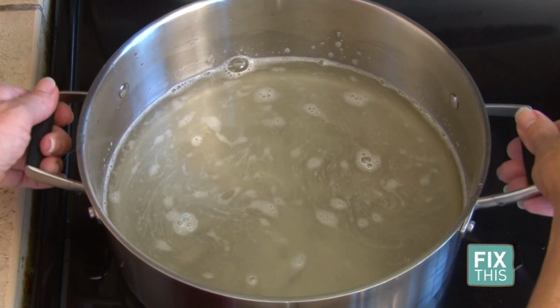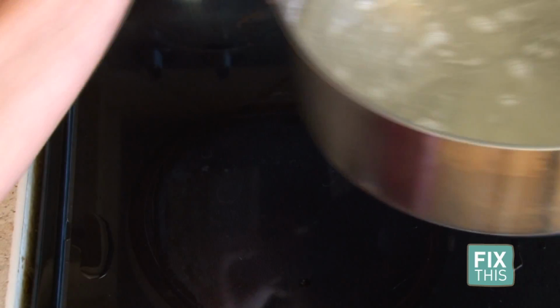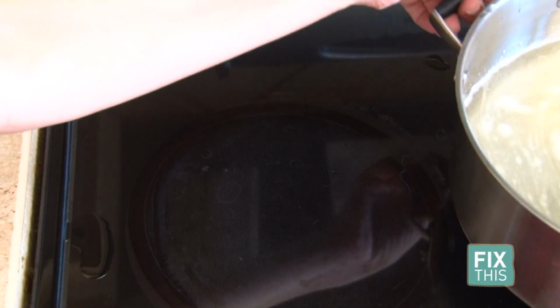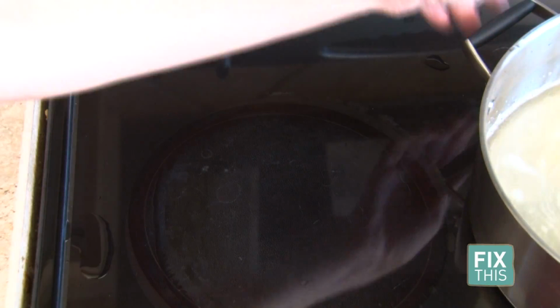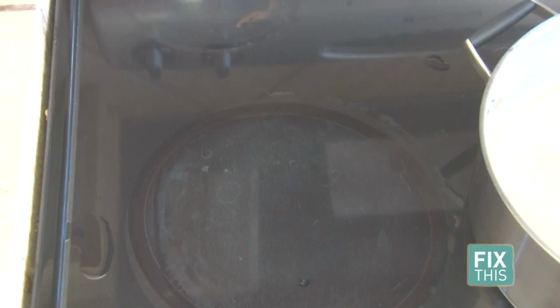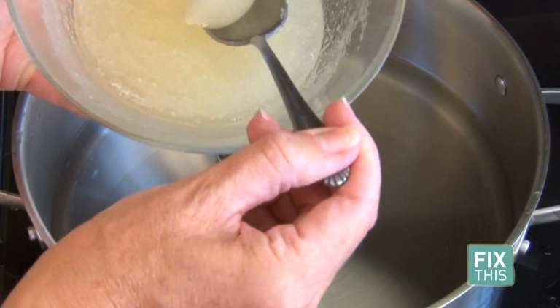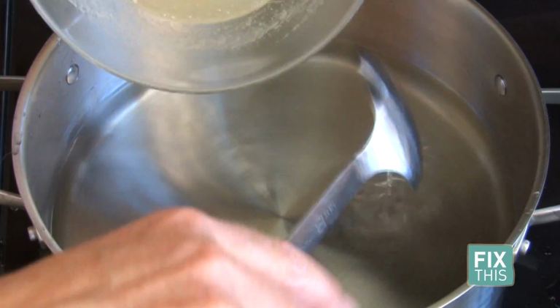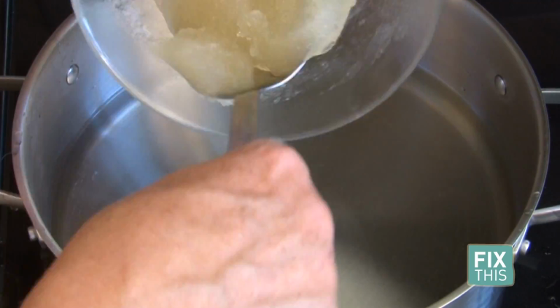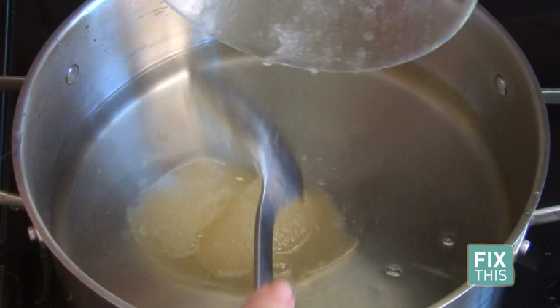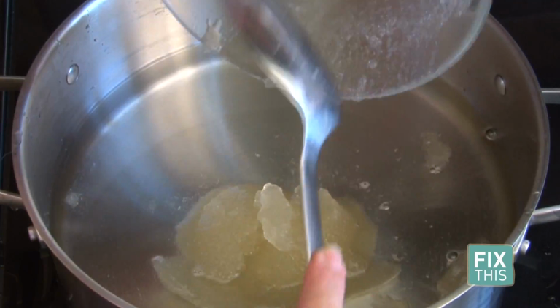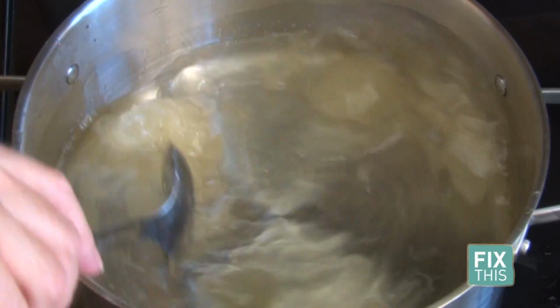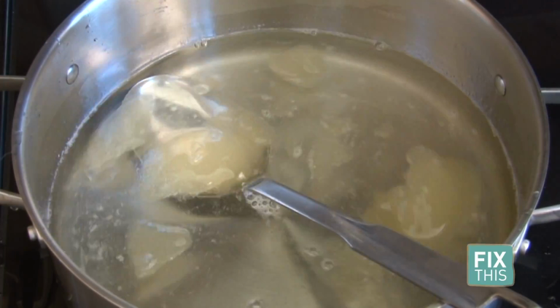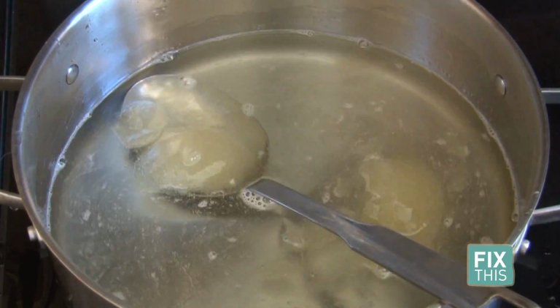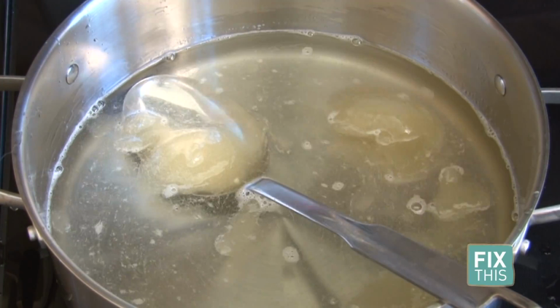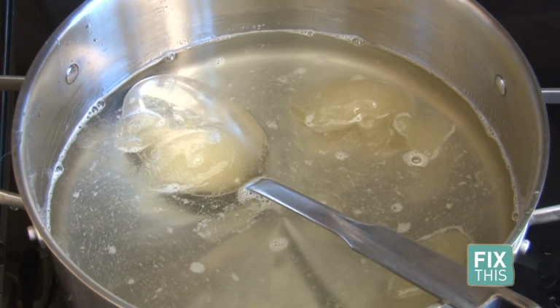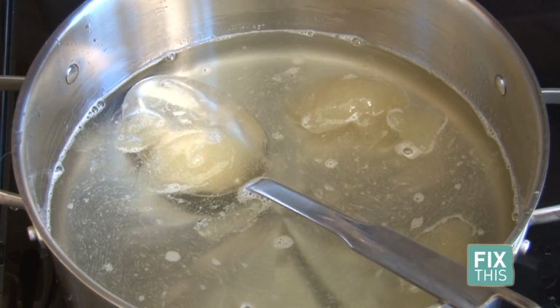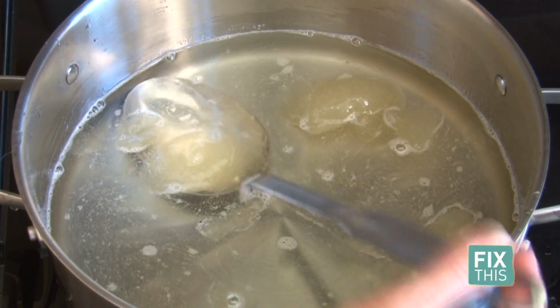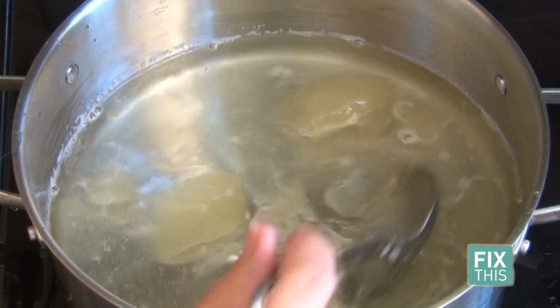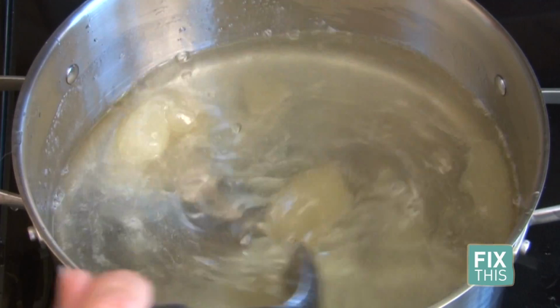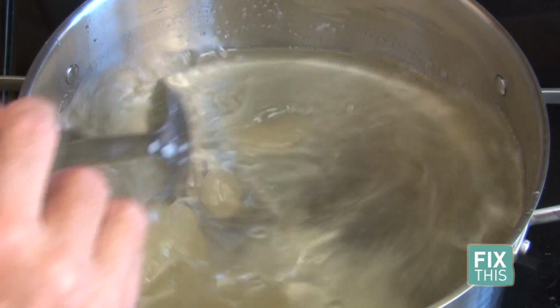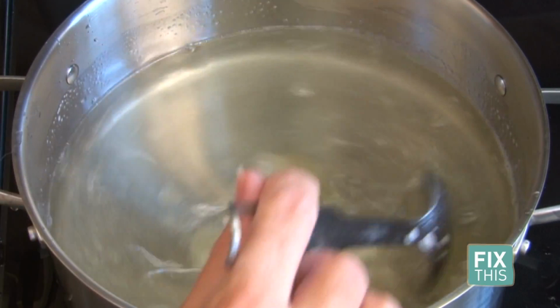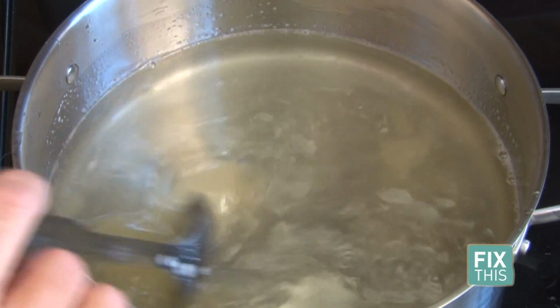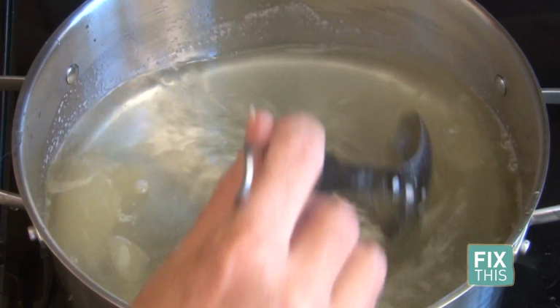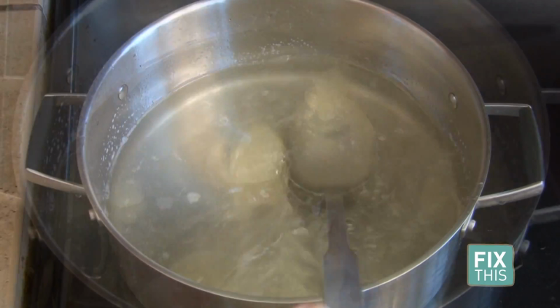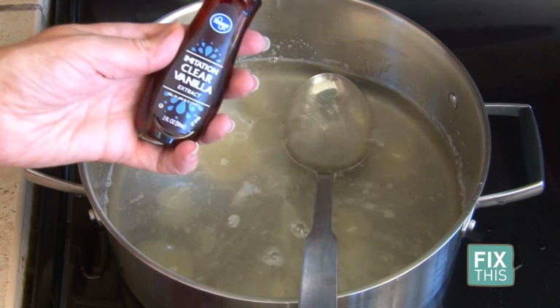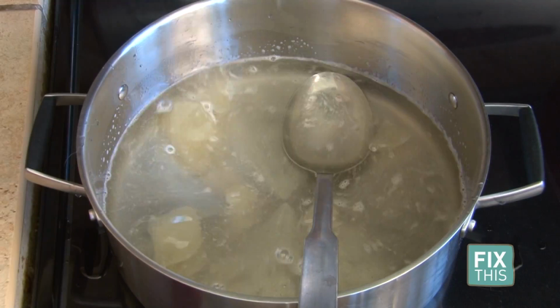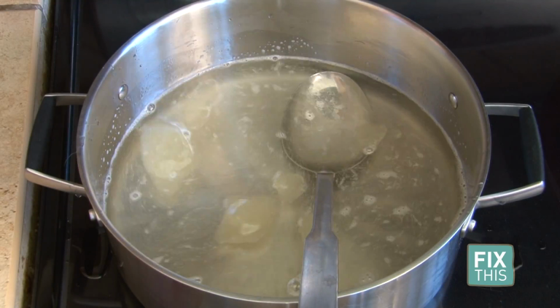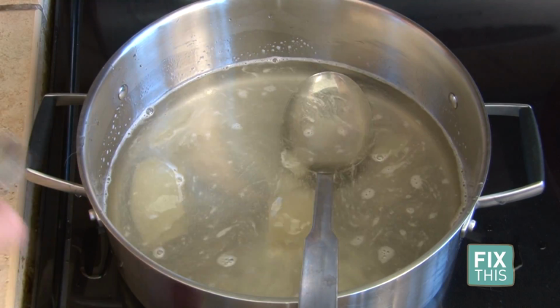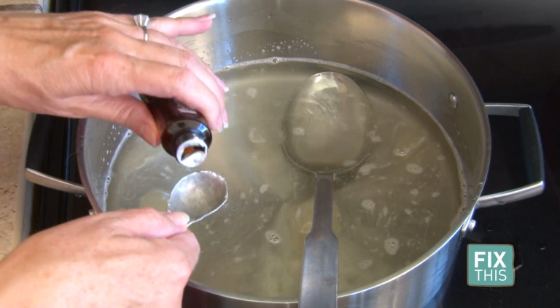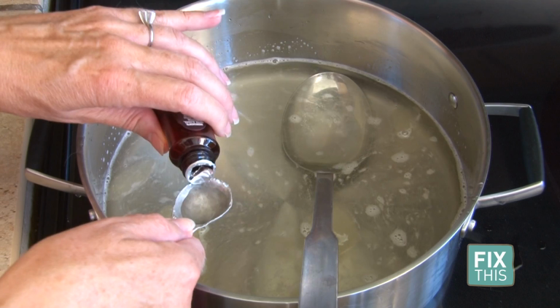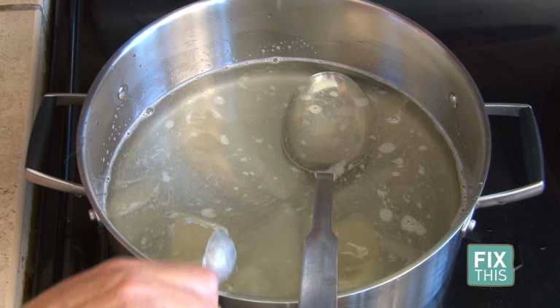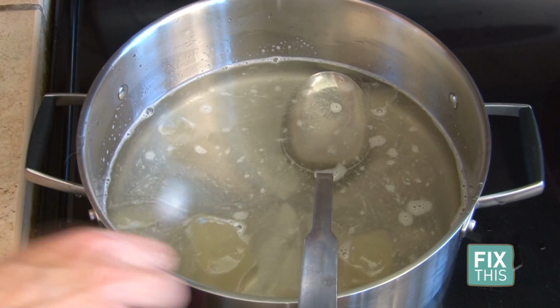Take the pan off the burner. Now add your gelatin mixture and stir until it's dissolved. Next, add your 1 teaspoon of clear vanilla flavoring.